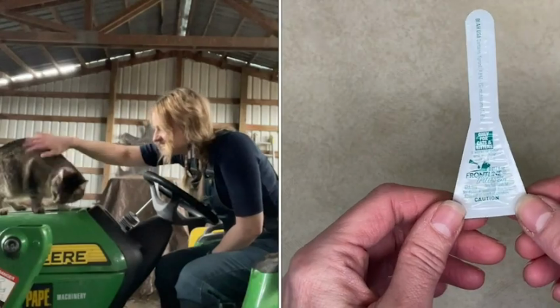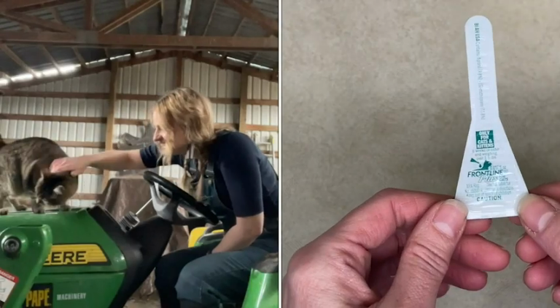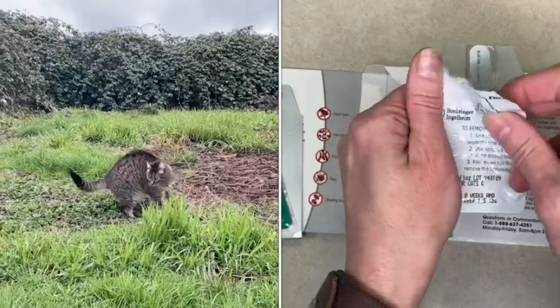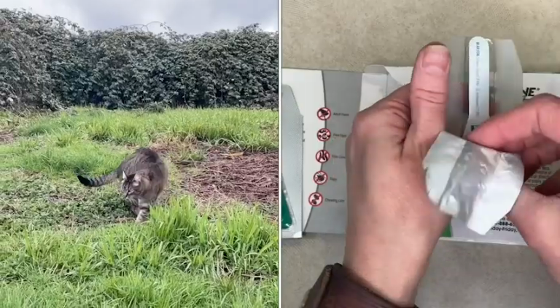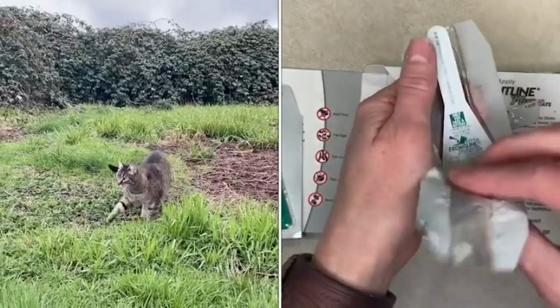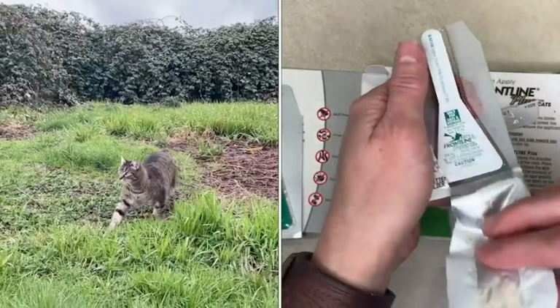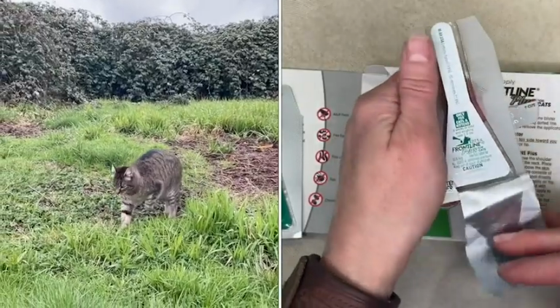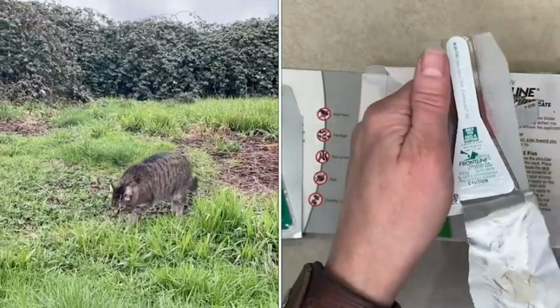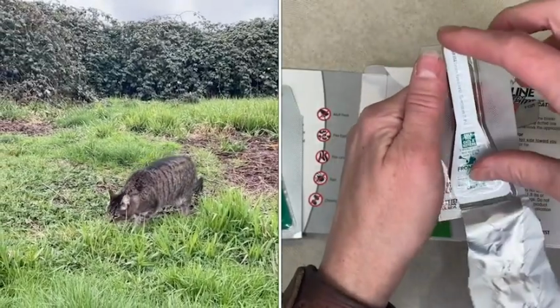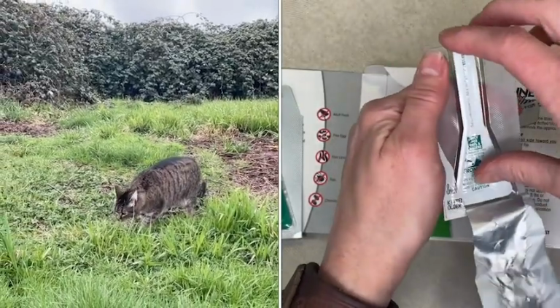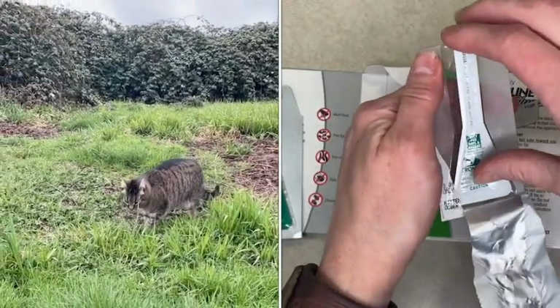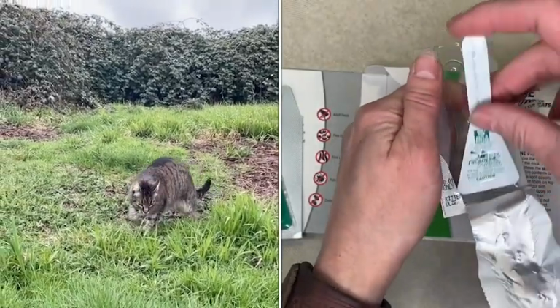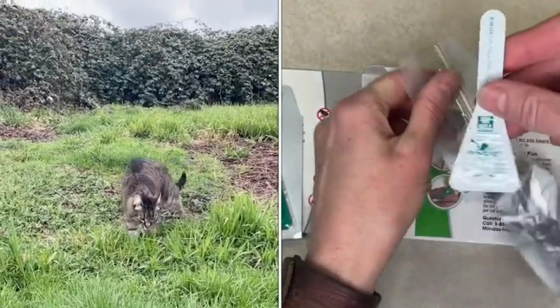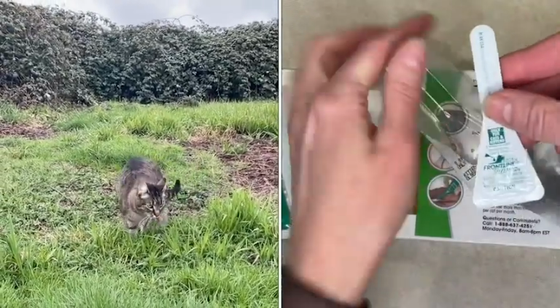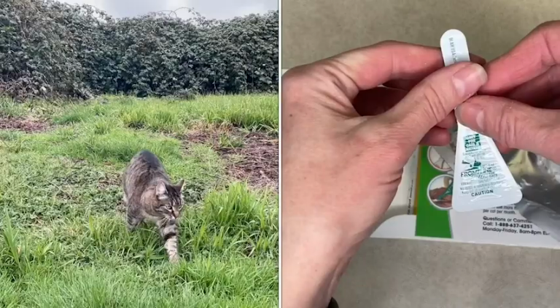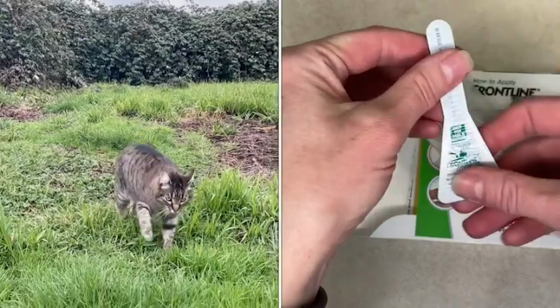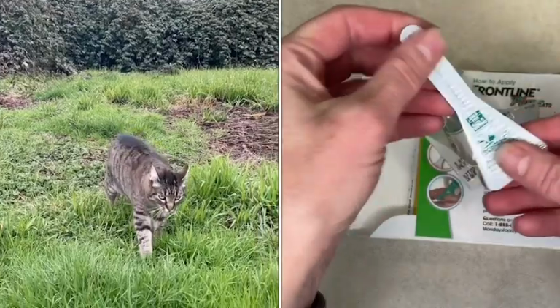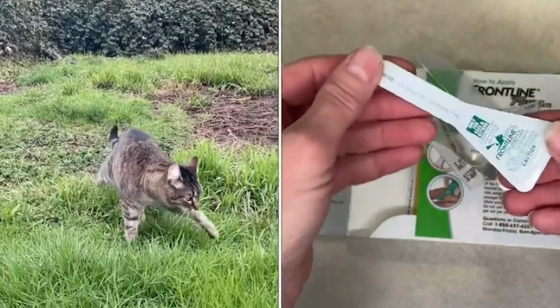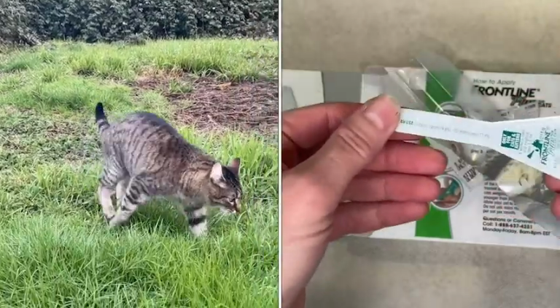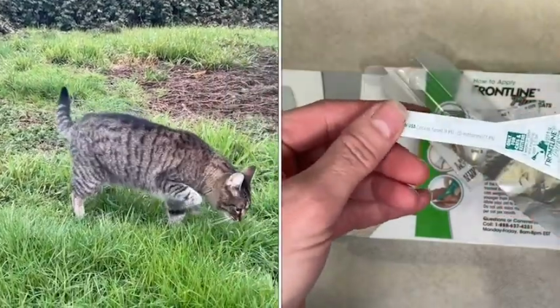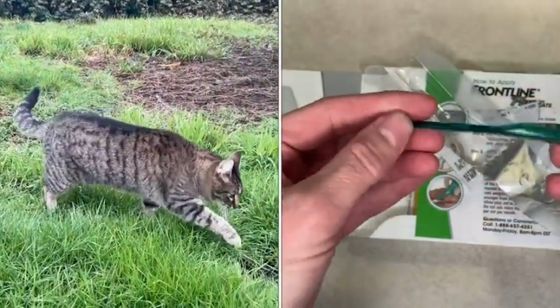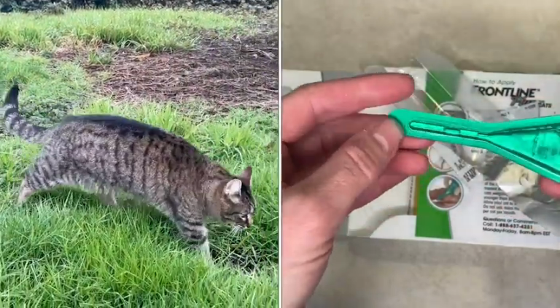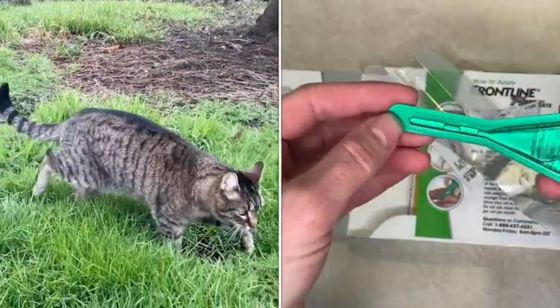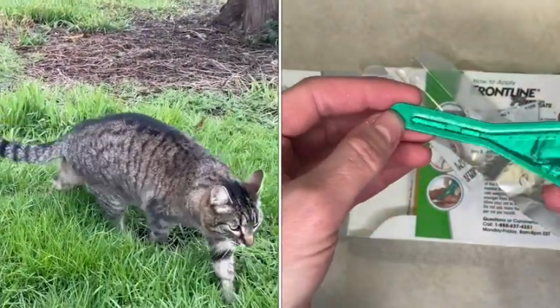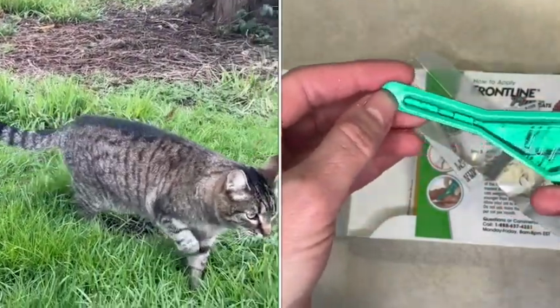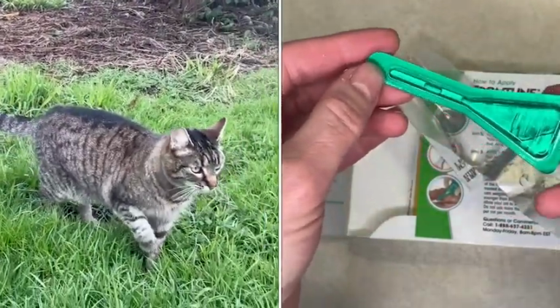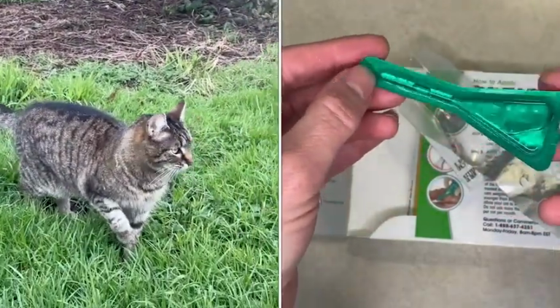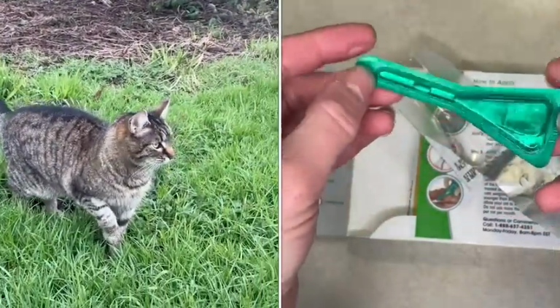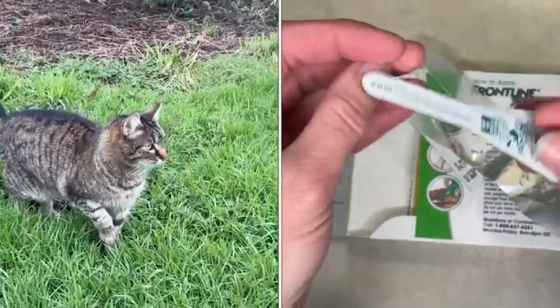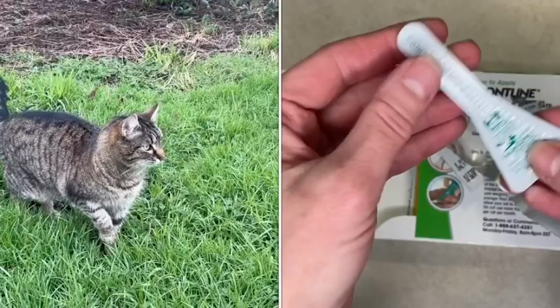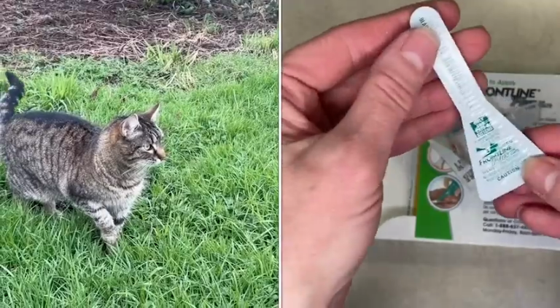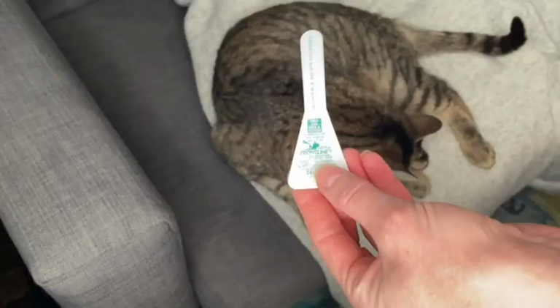This is really preventative and a protection for her, but also for us. She's an inside and outside cat and I don't want her bringing those things inside where it might be harmful to me or my husband.